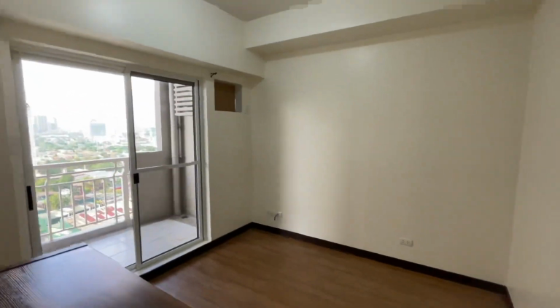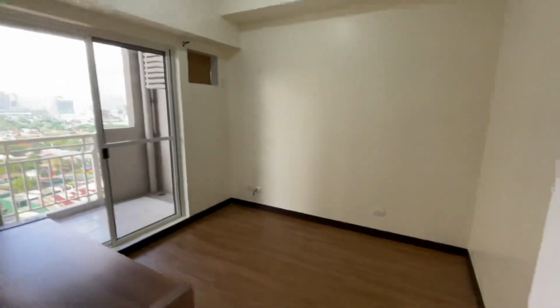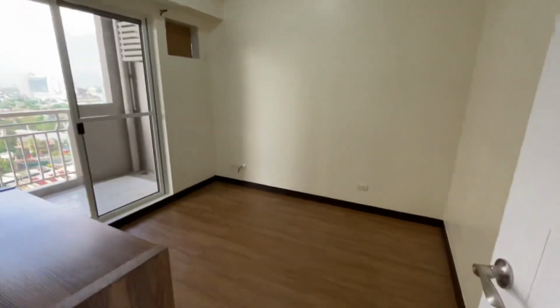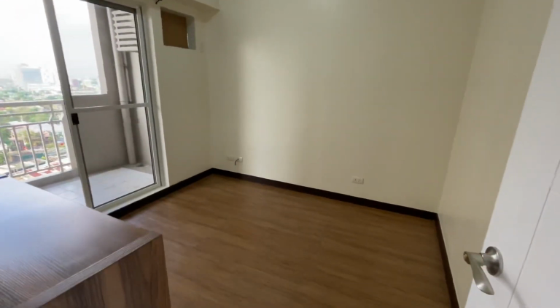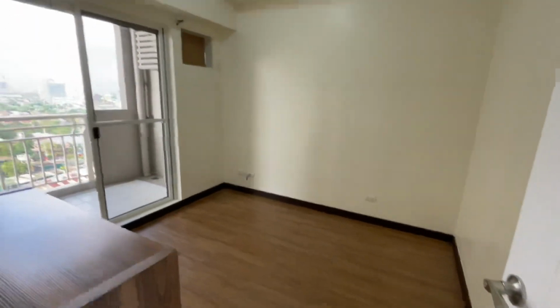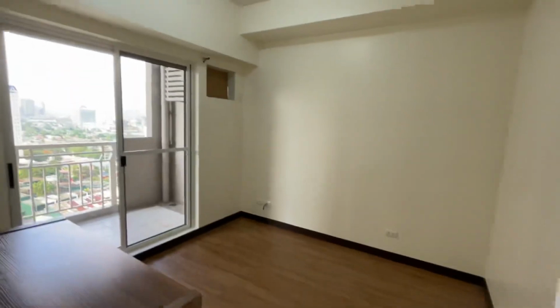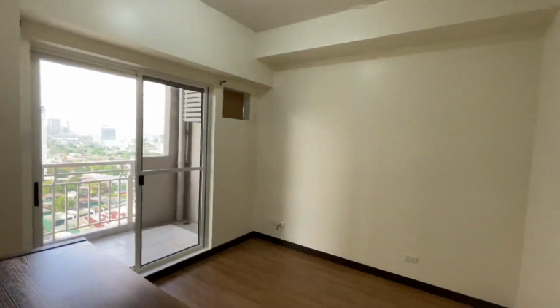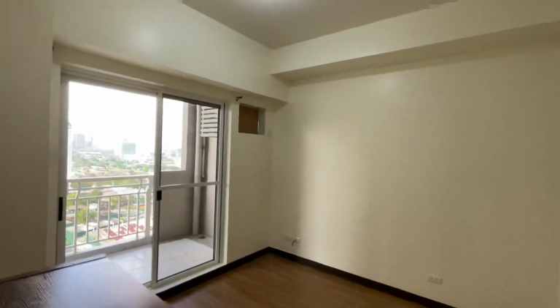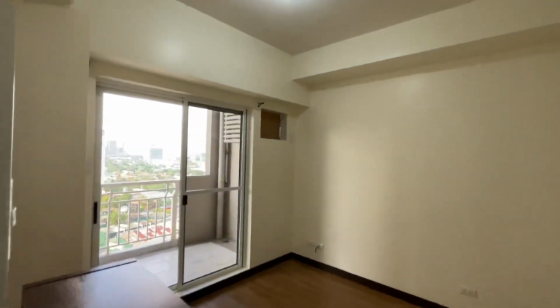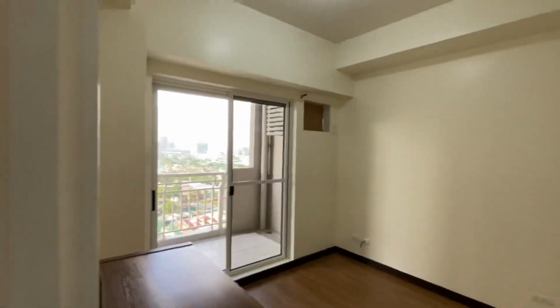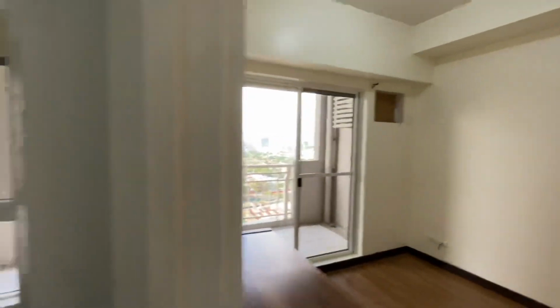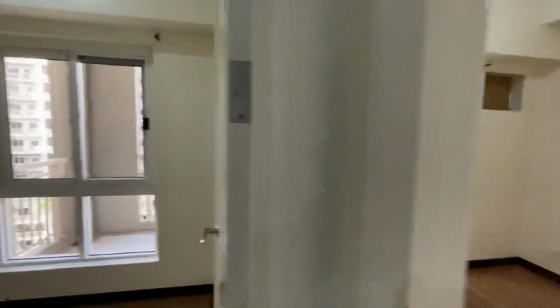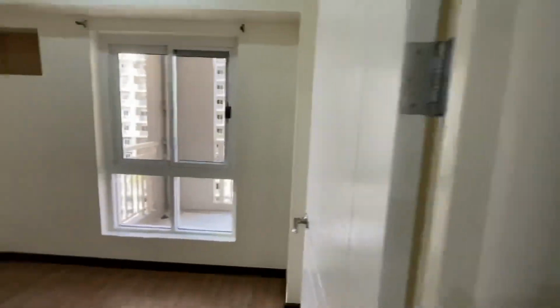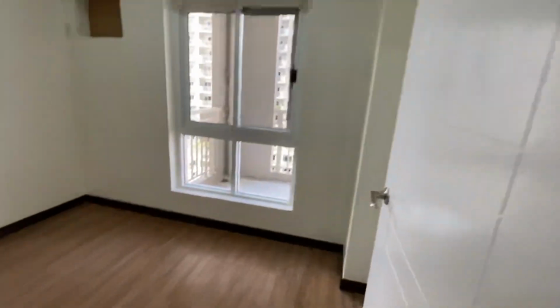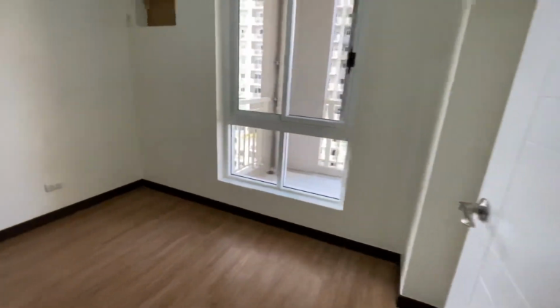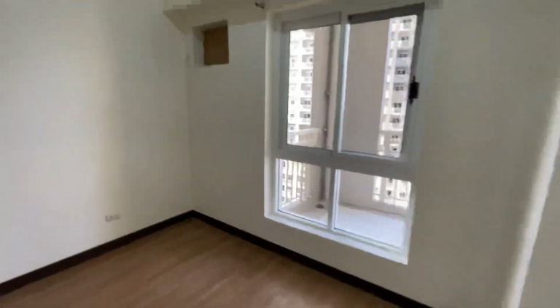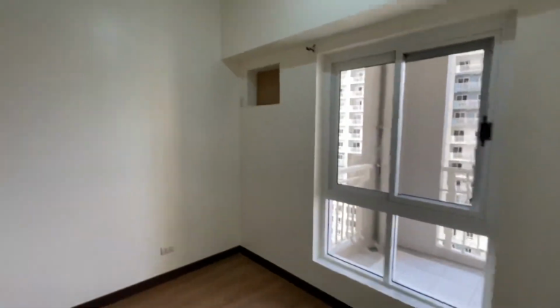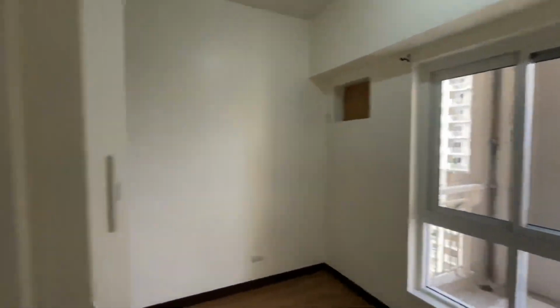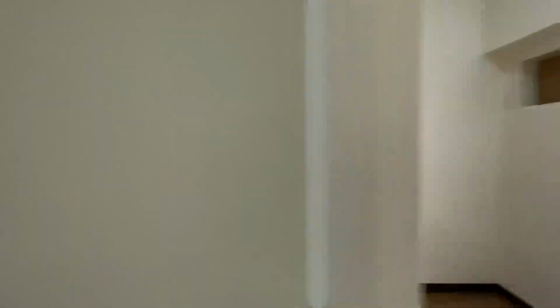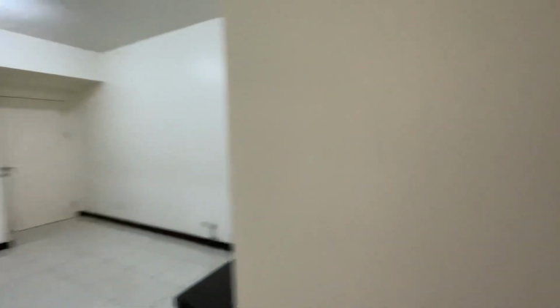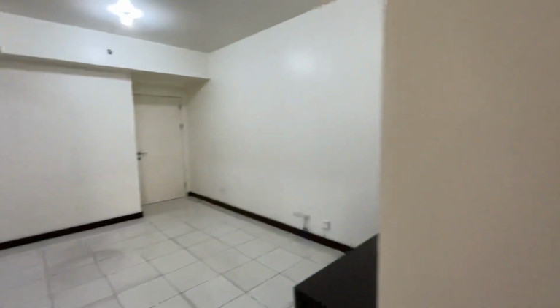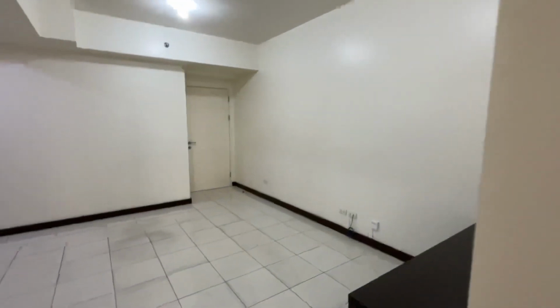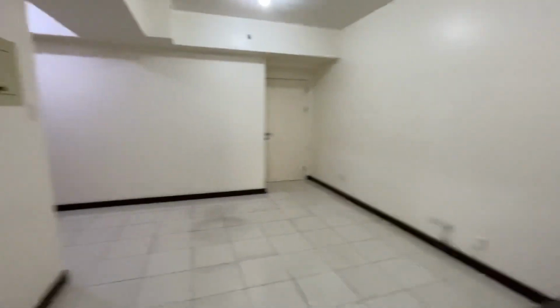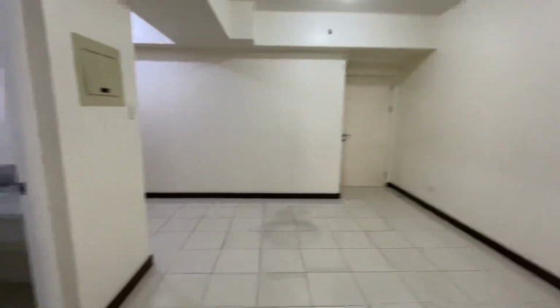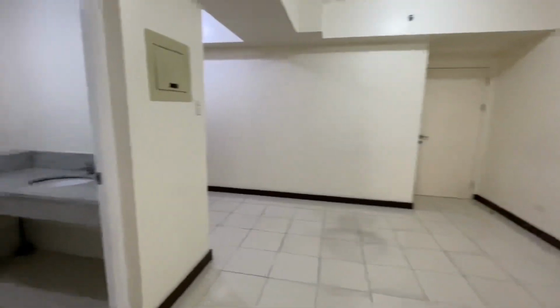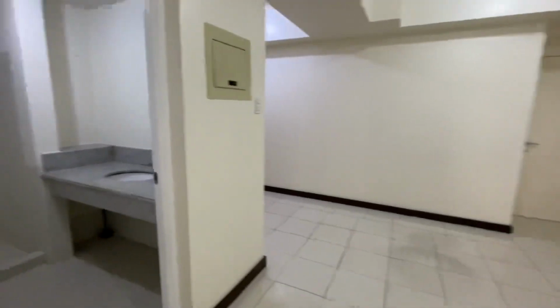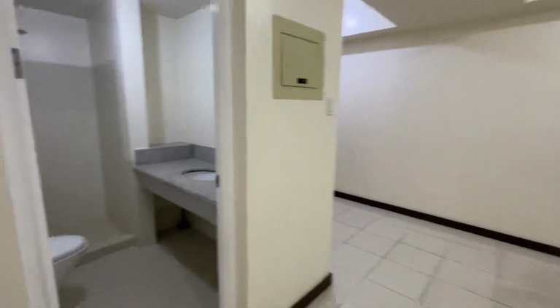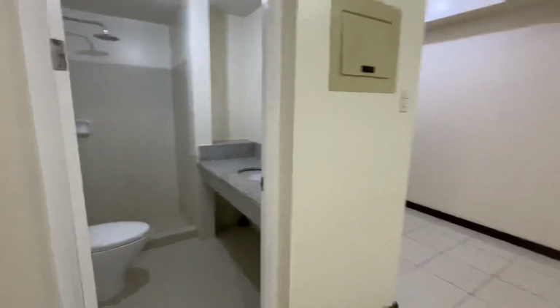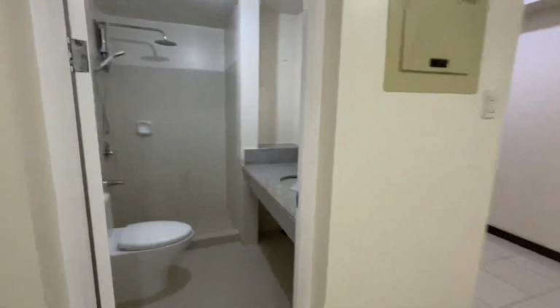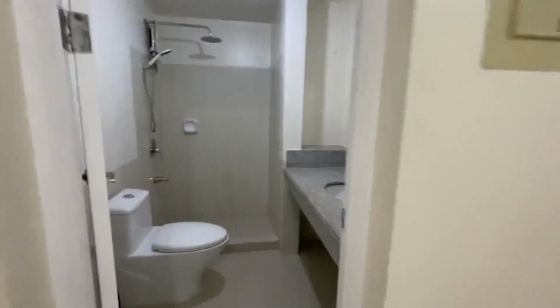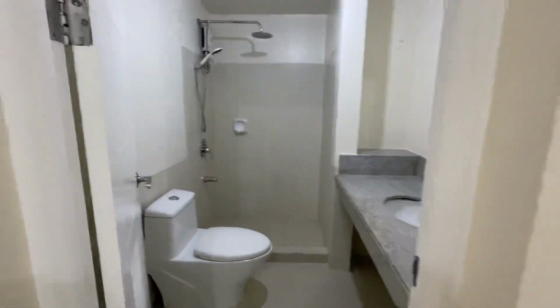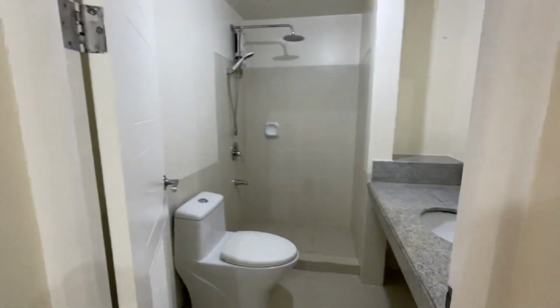This bigger bedroom can fit a queen or a king-size bed. Again, the smaller bedroom, the living room, dining, bathroom.